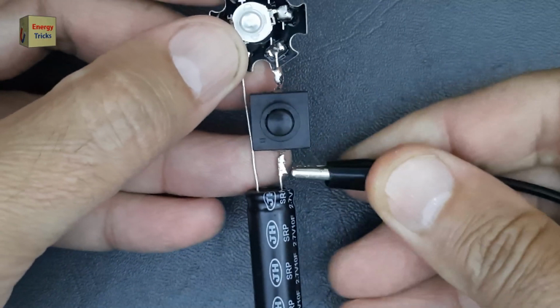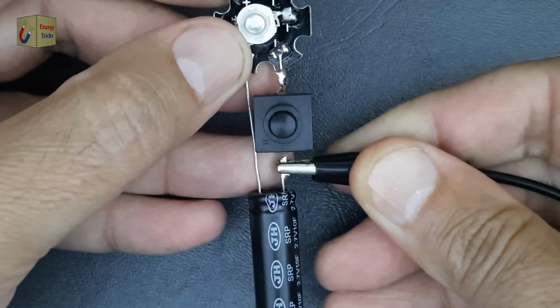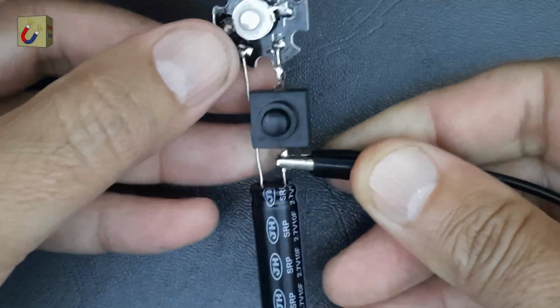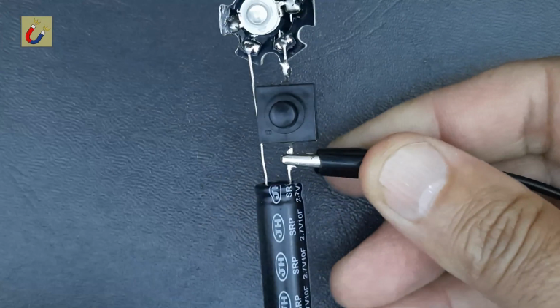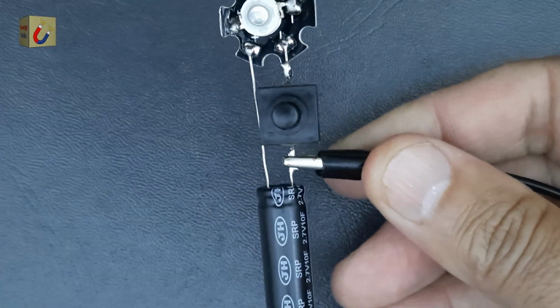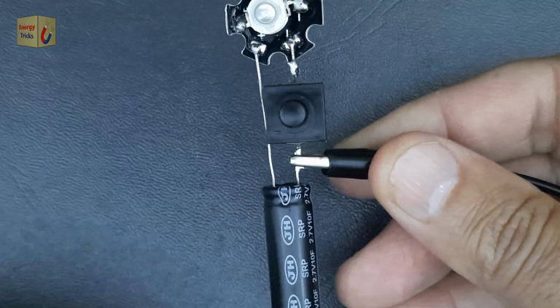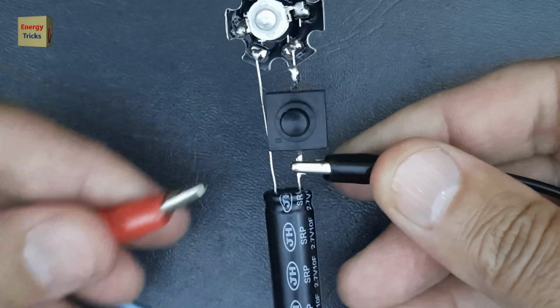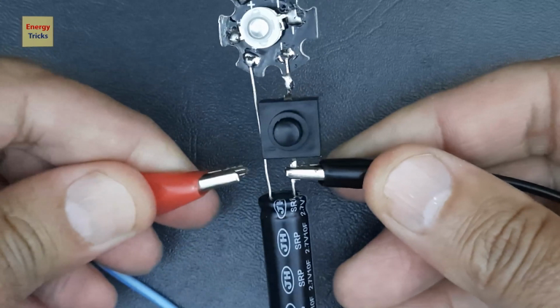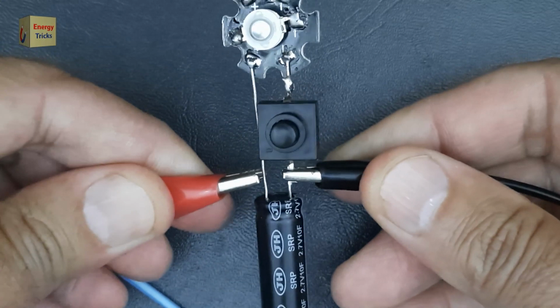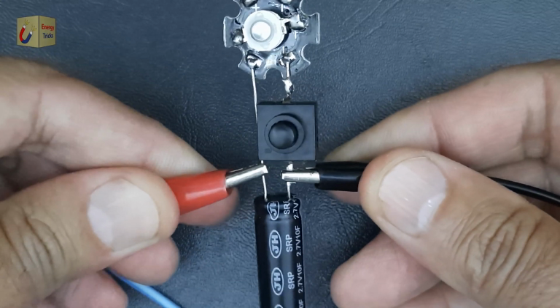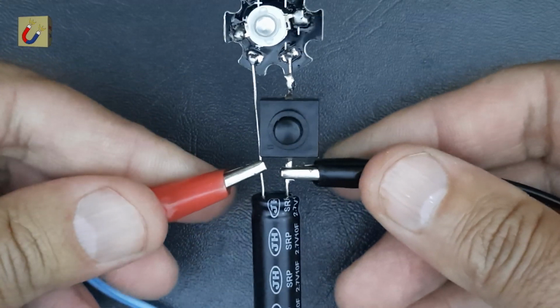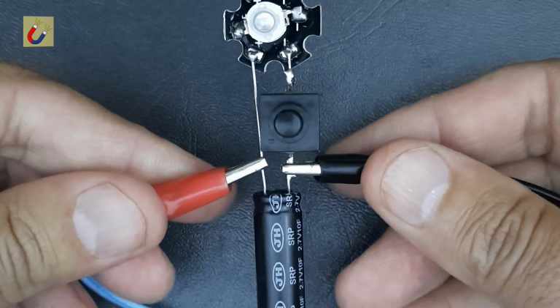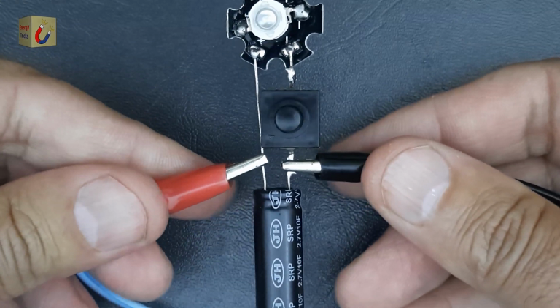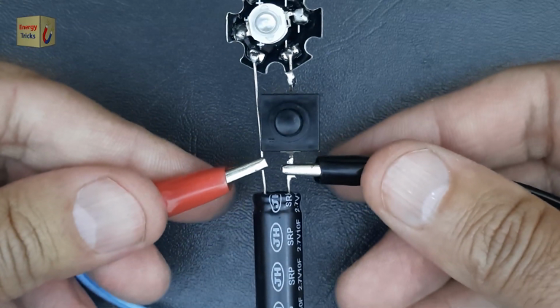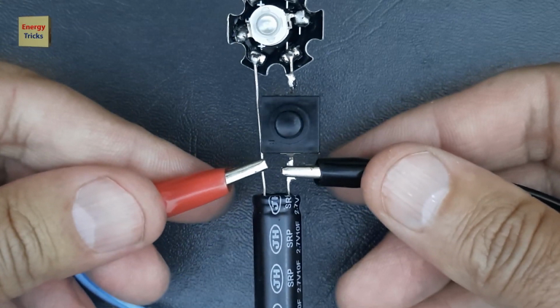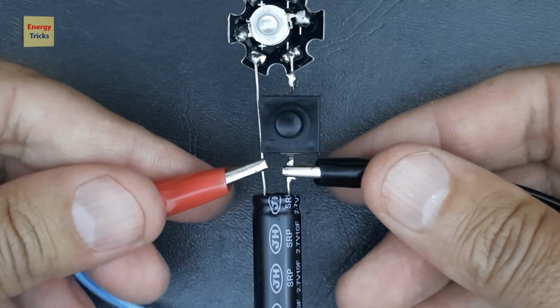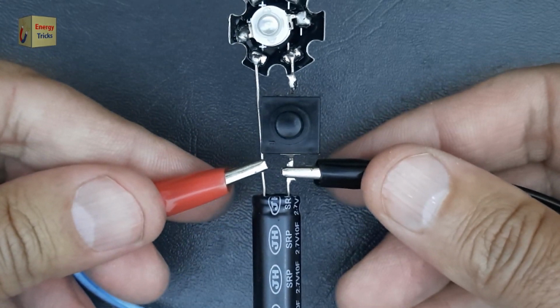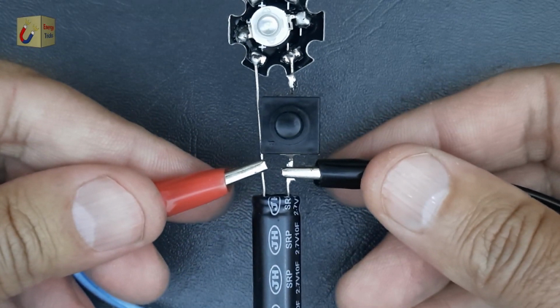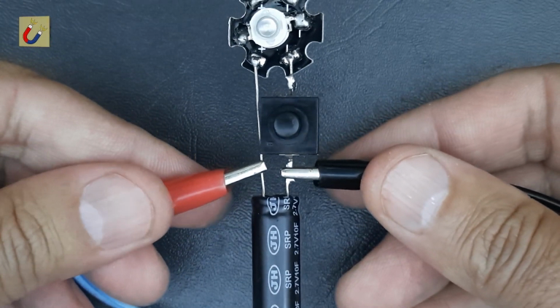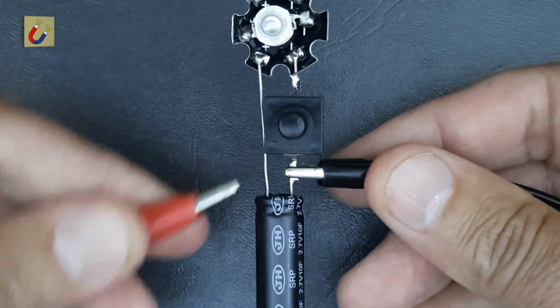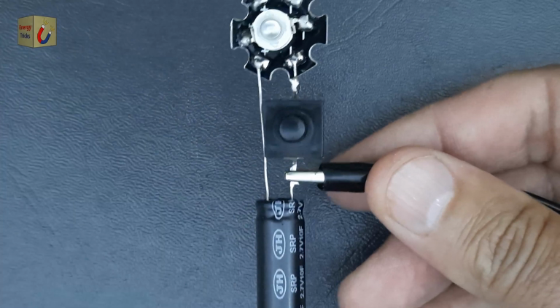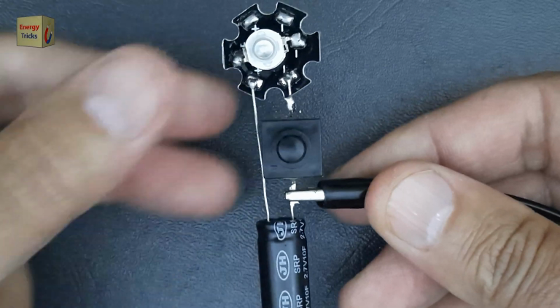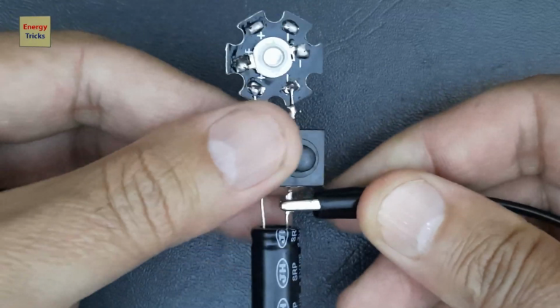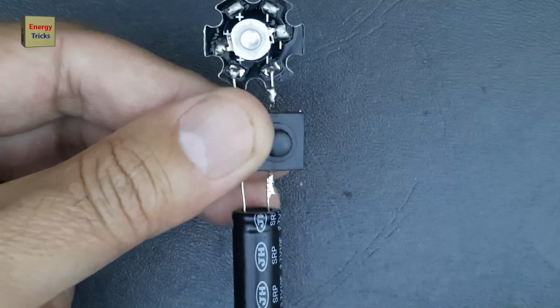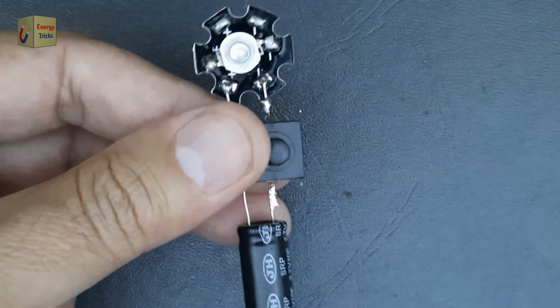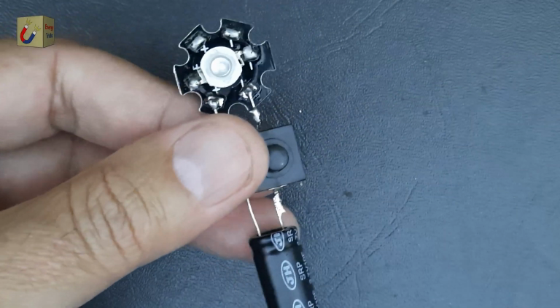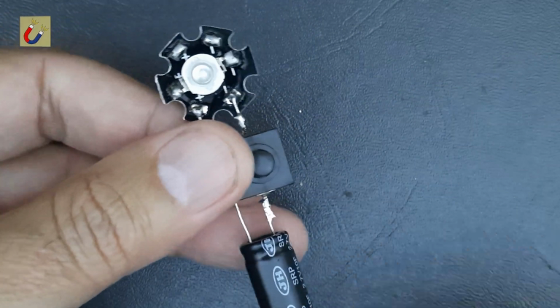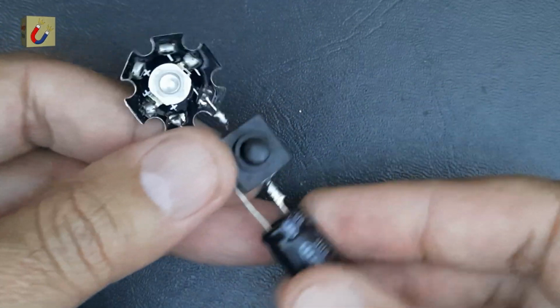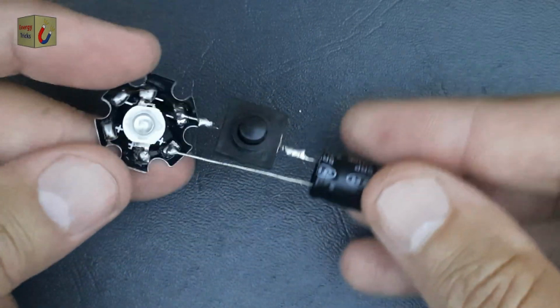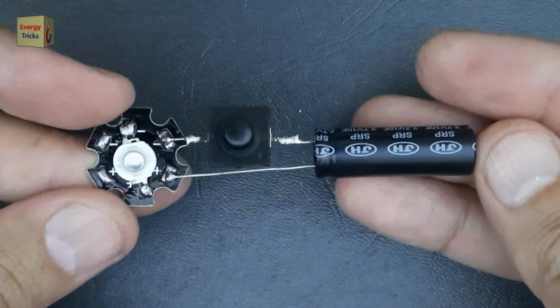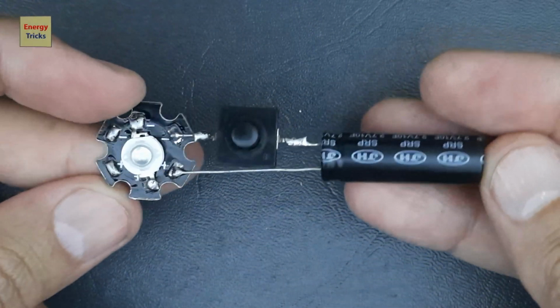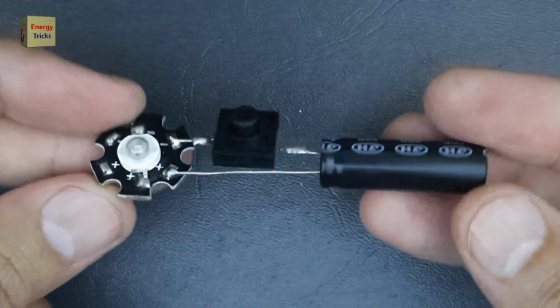Now it's time to charge the supercapacitor using a 3.7-volt battery. Simply connect the battery to the supercapacitor, ensuring the positive terminal of the battery aligns with the positive terminal of the supercapacitor, and the same for the negative terminals.